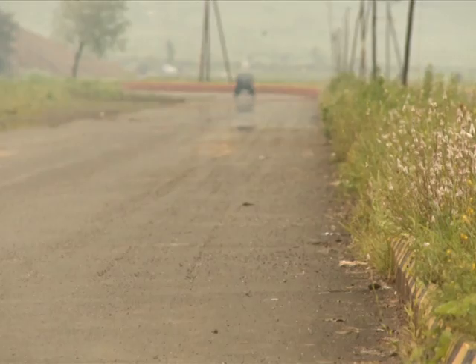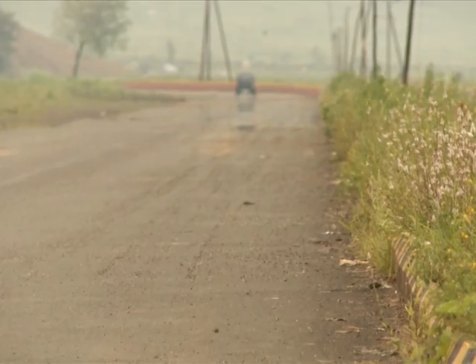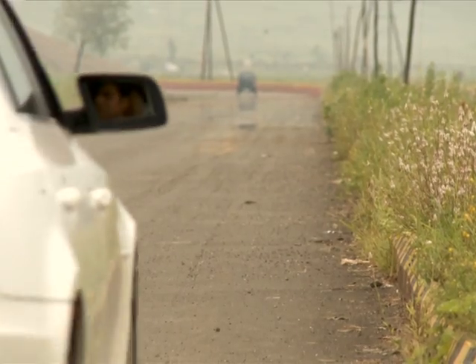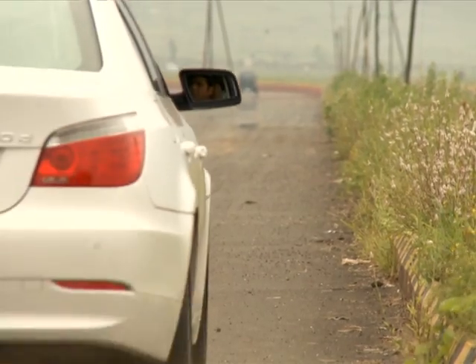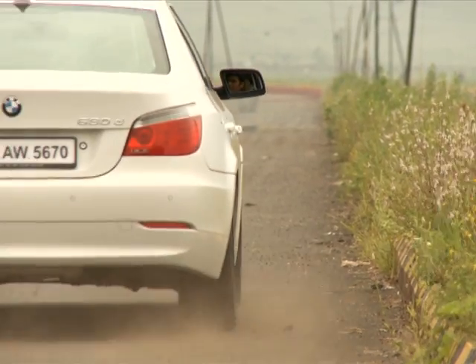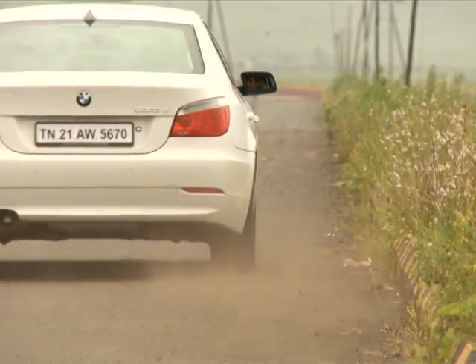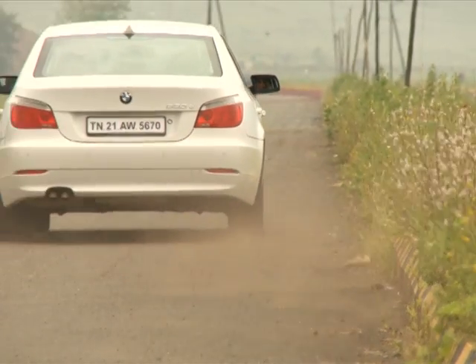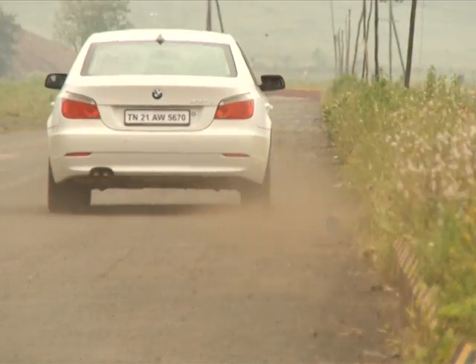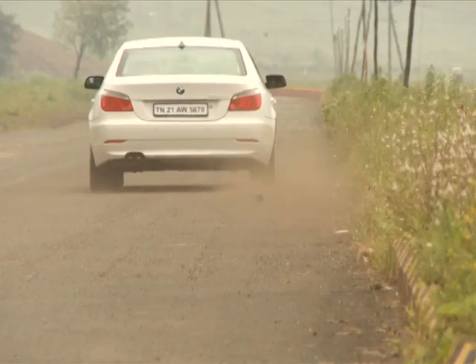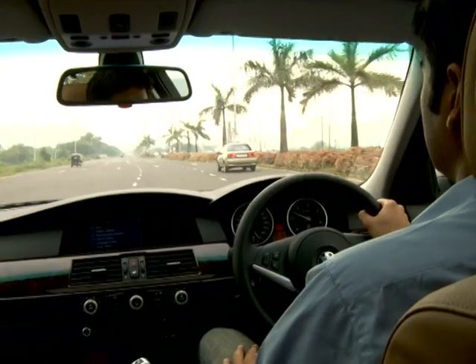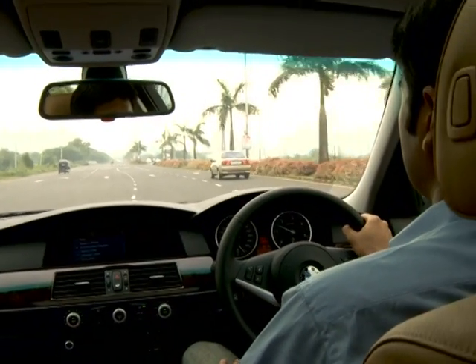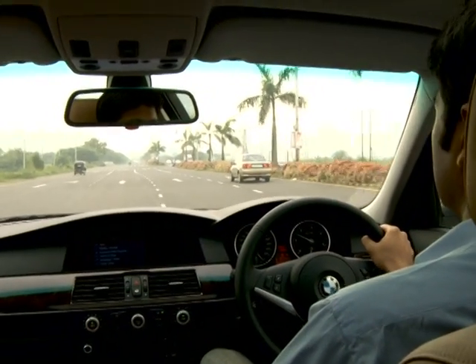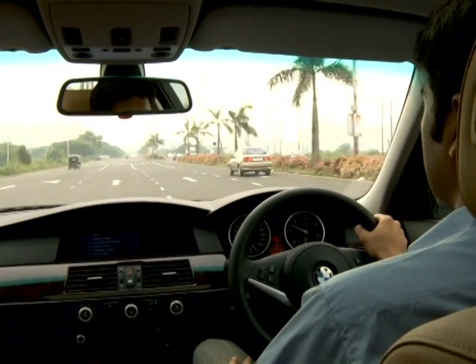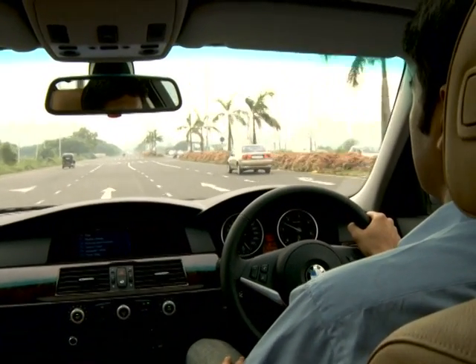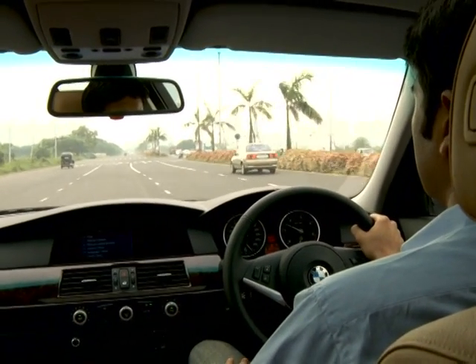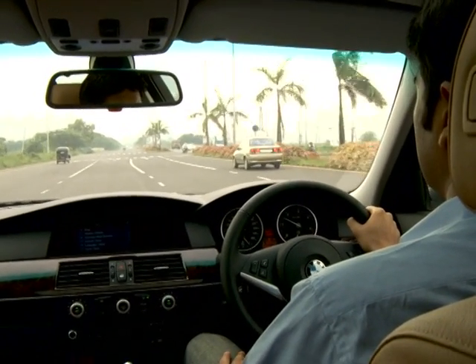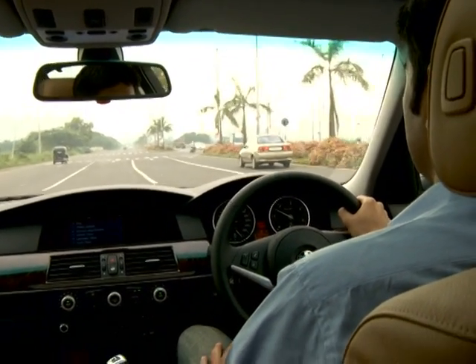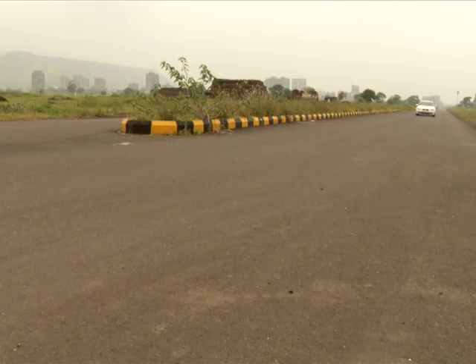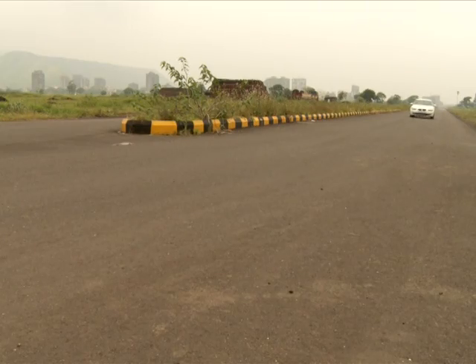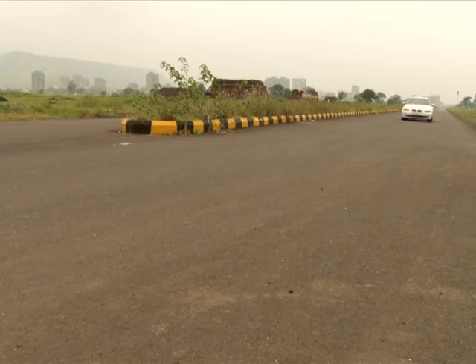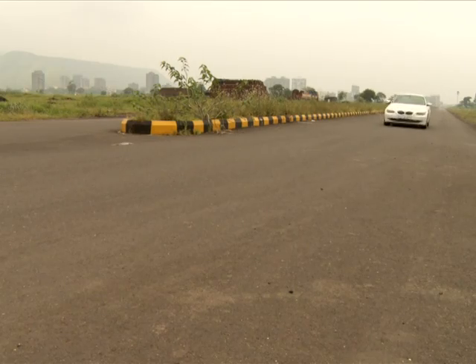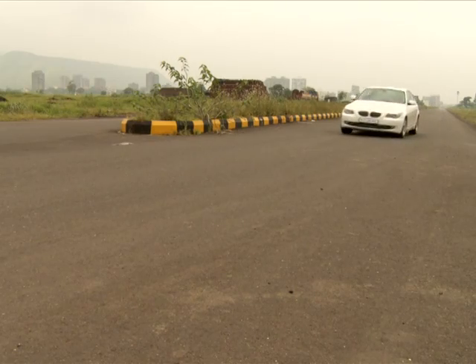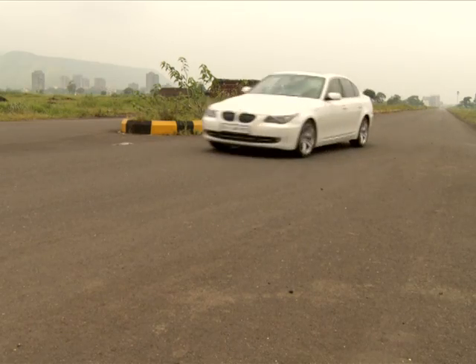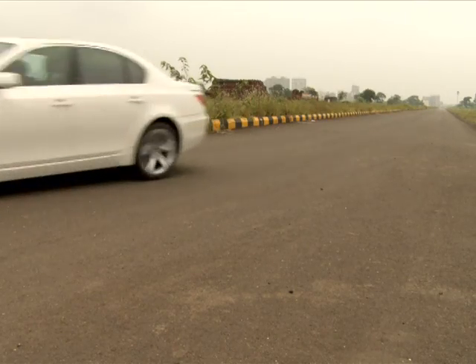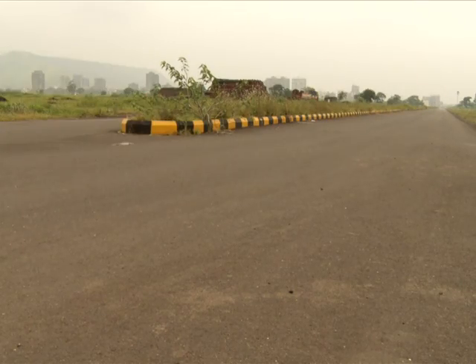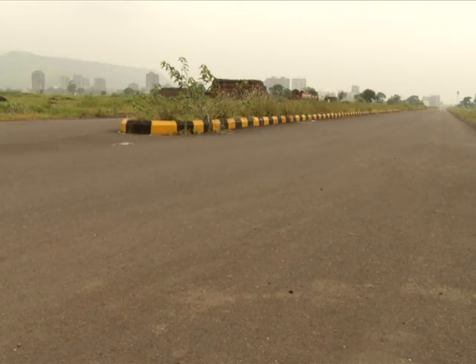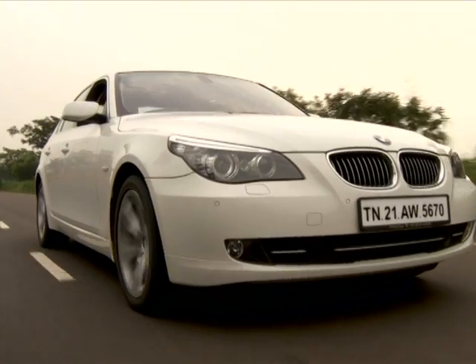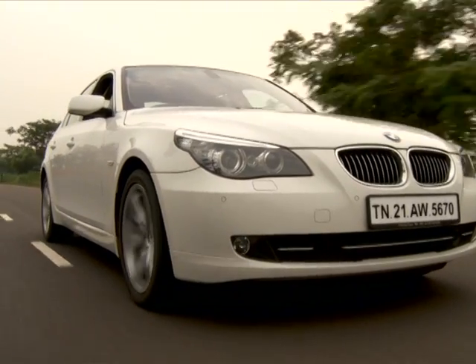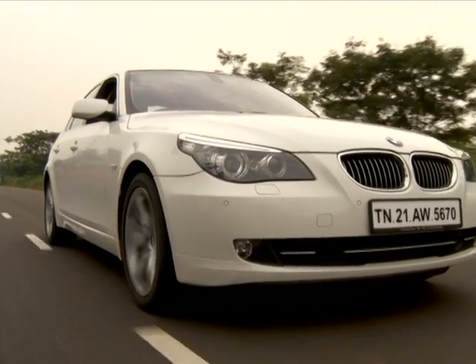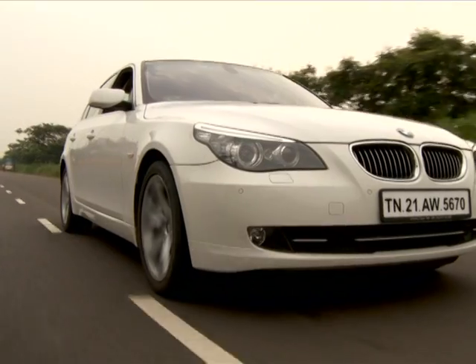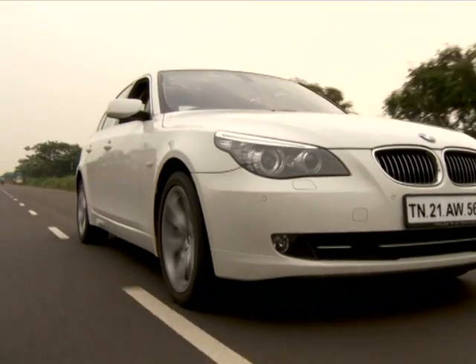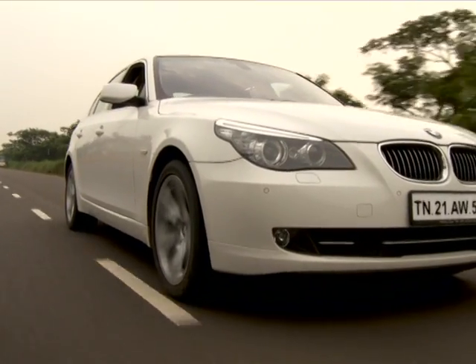Praise has also been heaped on BMW's new 5 series oil burner. Refined and unusually powerful, it won't be wrong to say that it's actually better than most BMW petrol engines, plus the relatively silent diesel motor is a pleasant surprise.